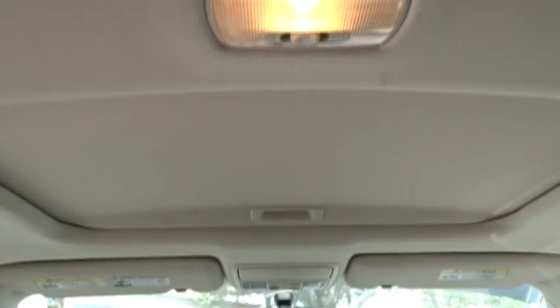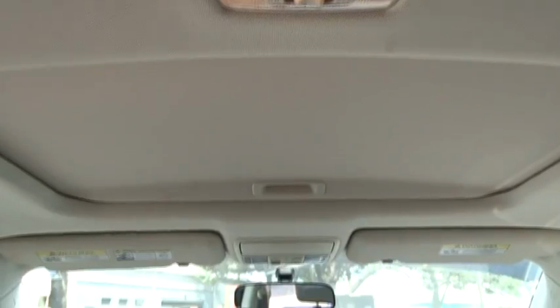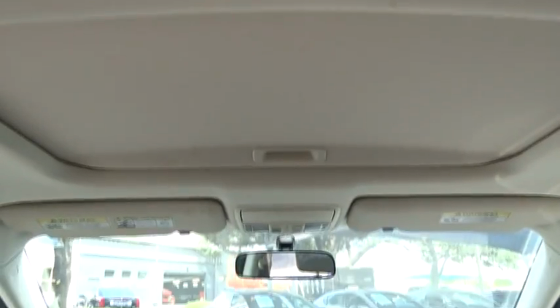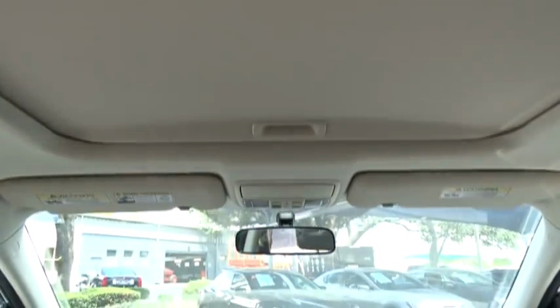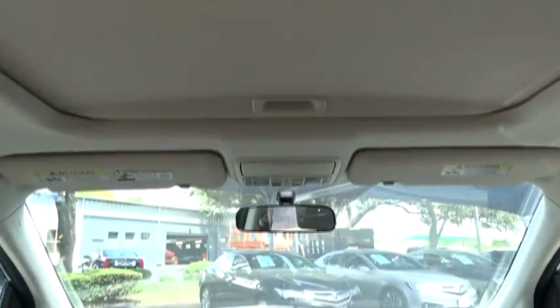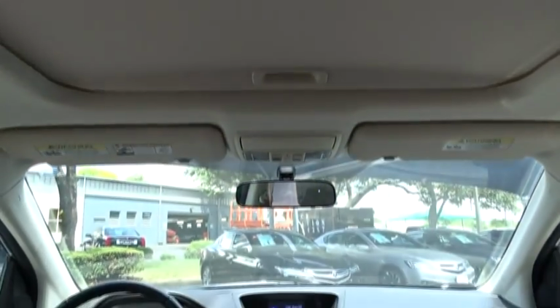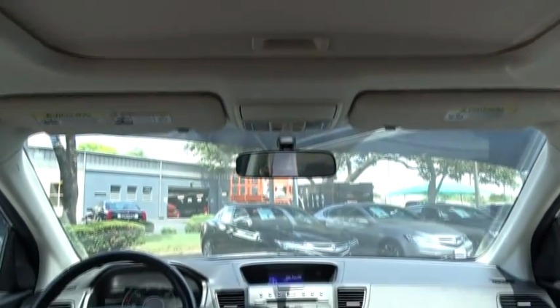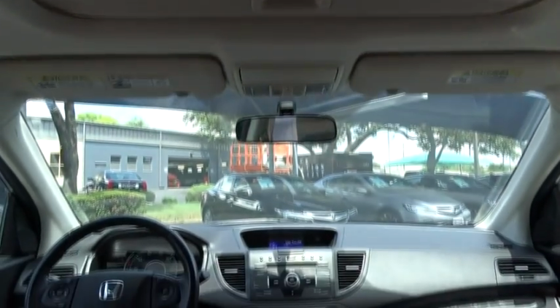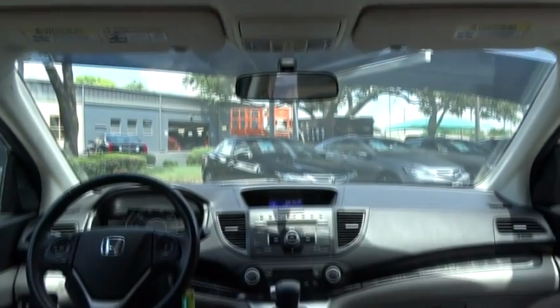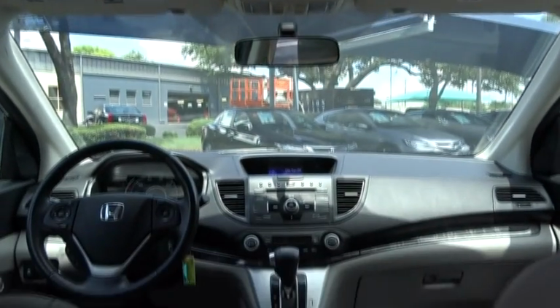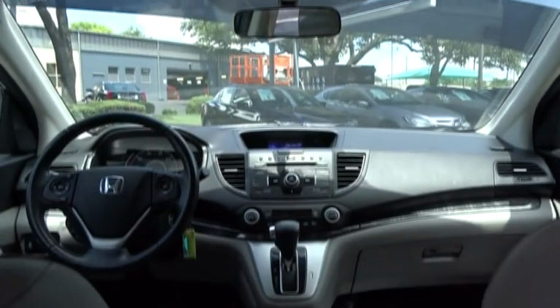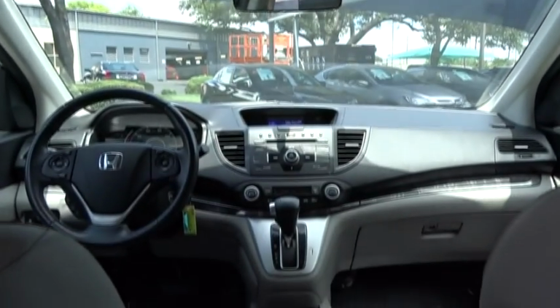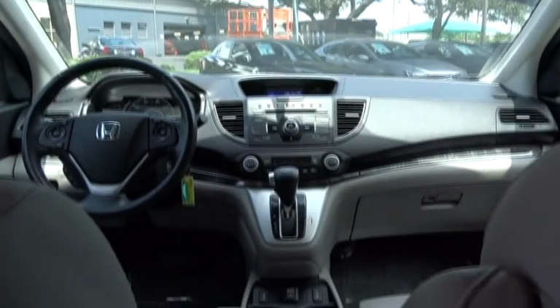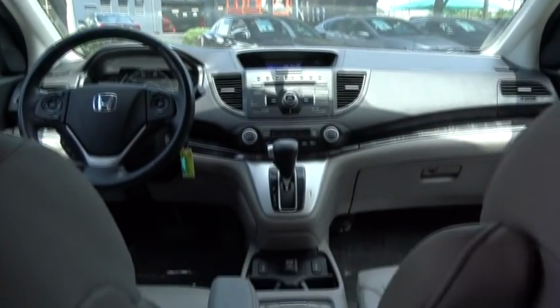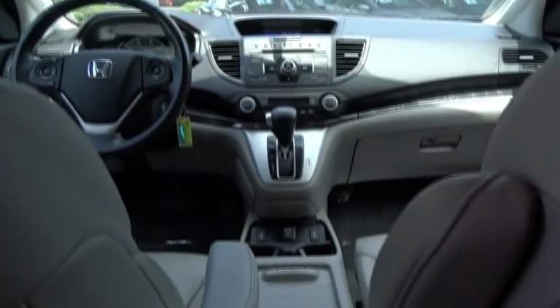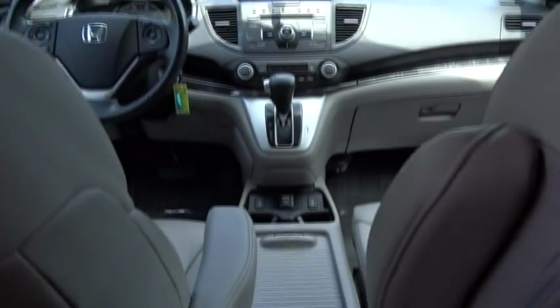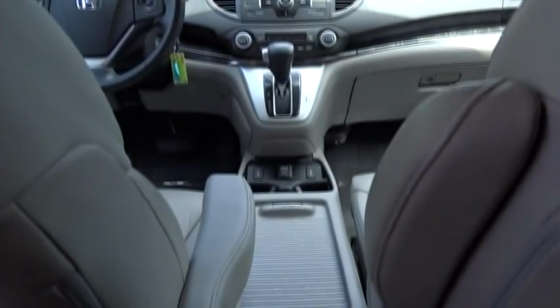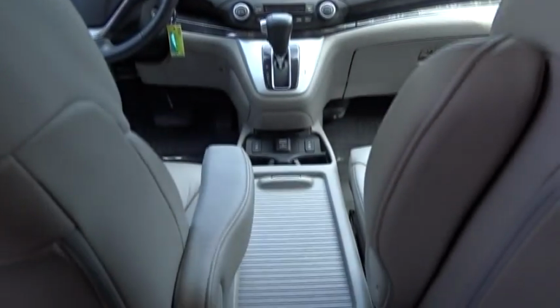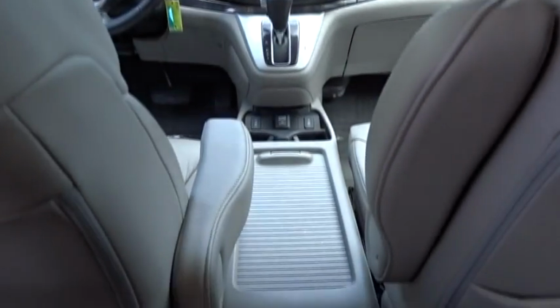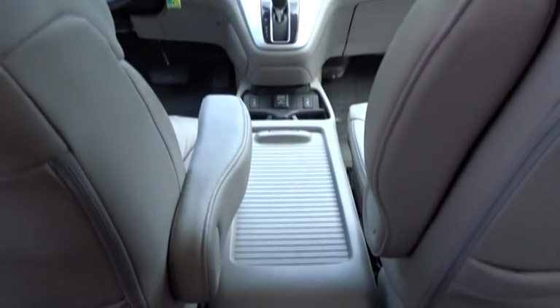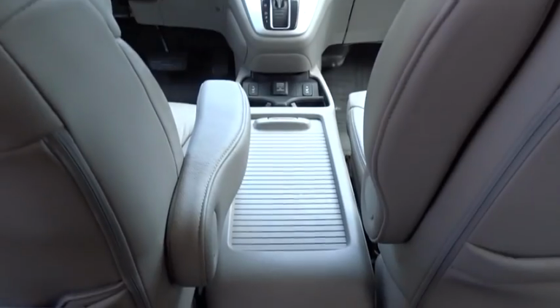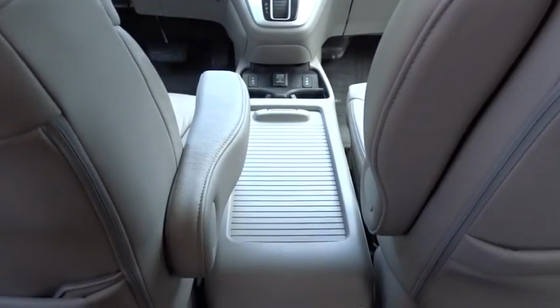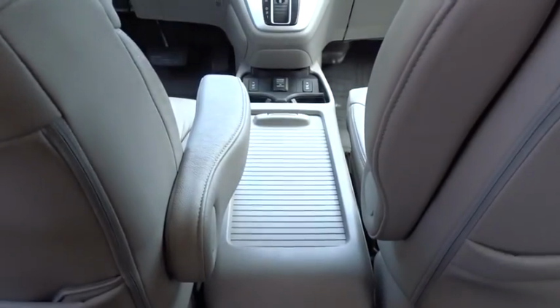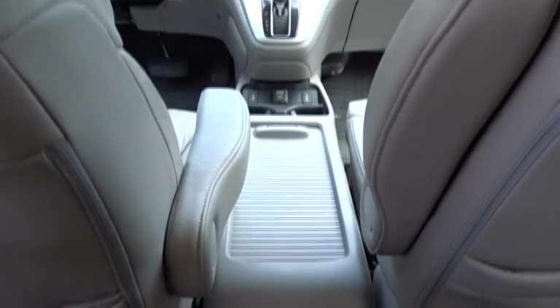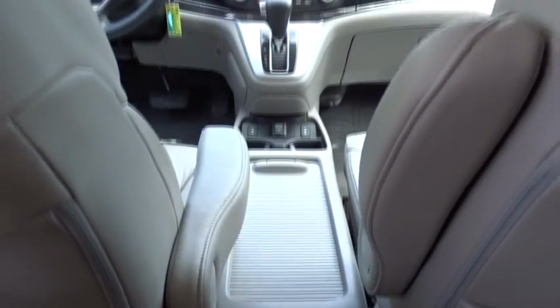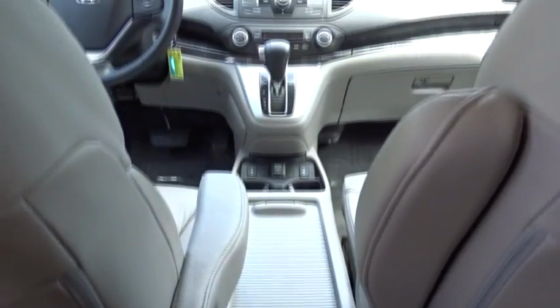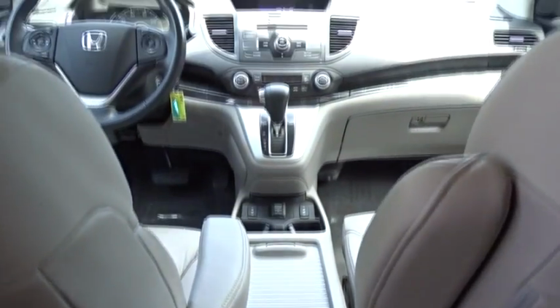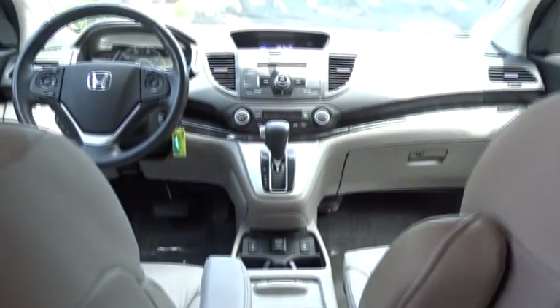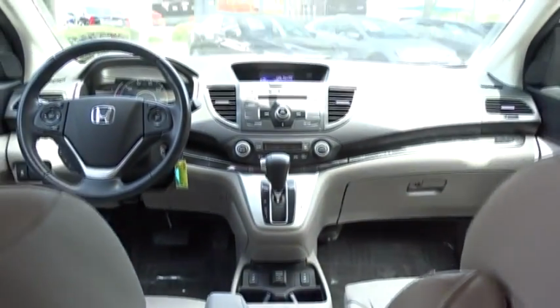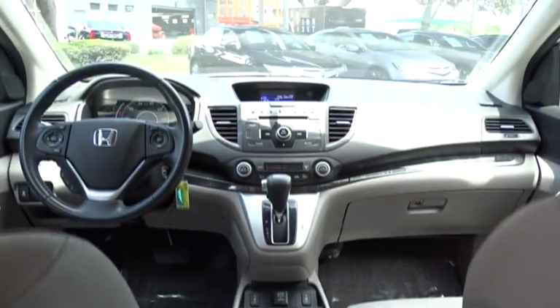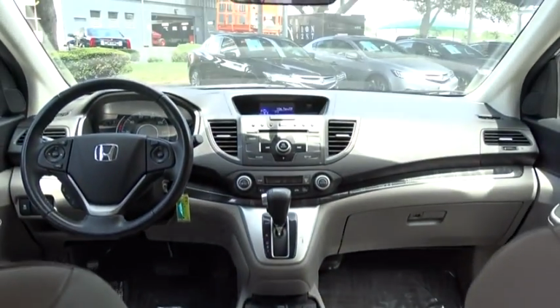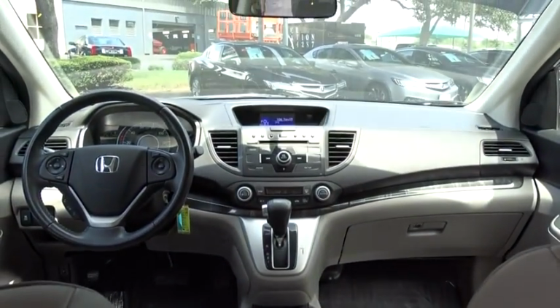four-wheel disc brakes, aluminum wheels, floor mats, climate control, AM-FM stereo radio, premium sound system, rear defrost.